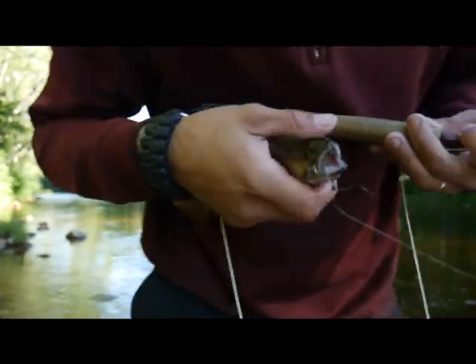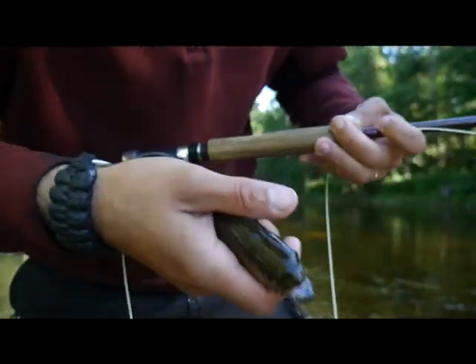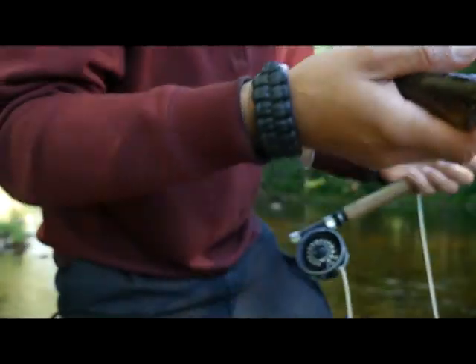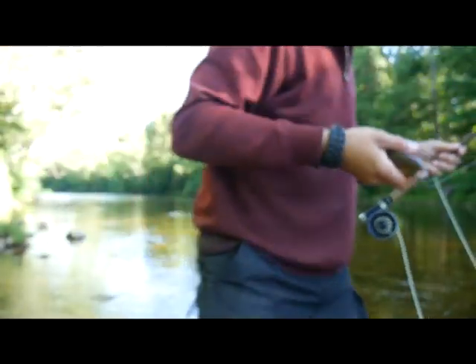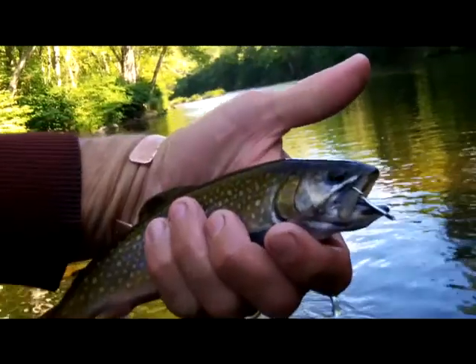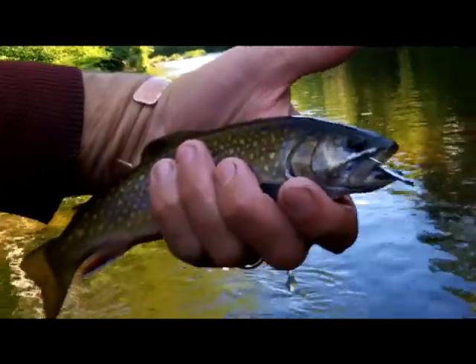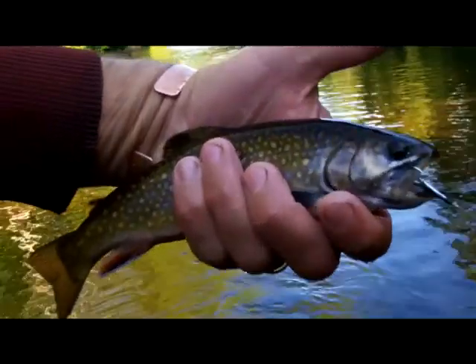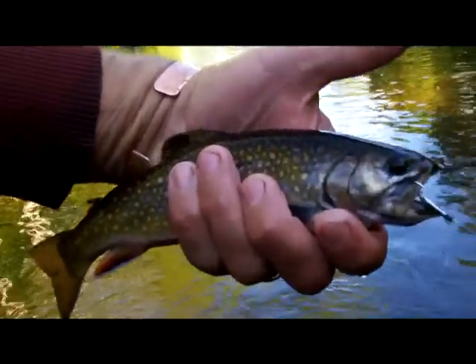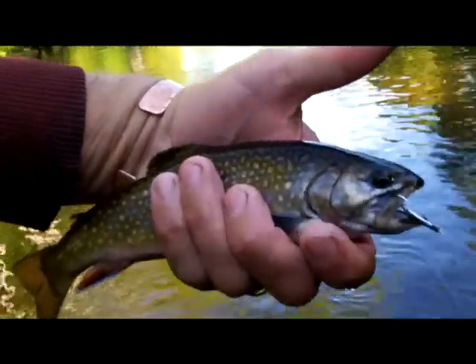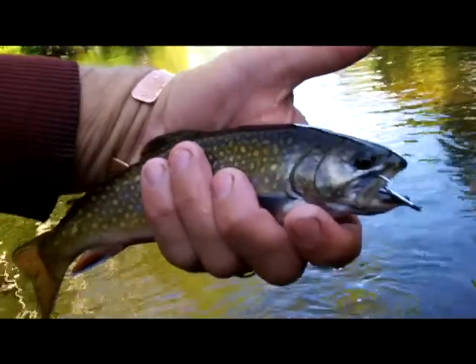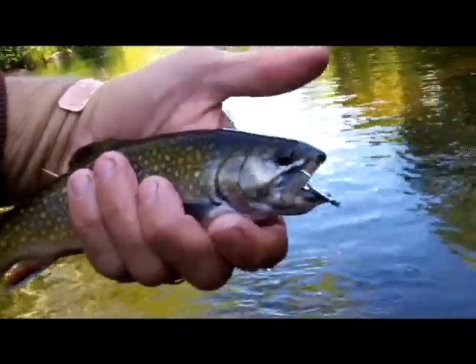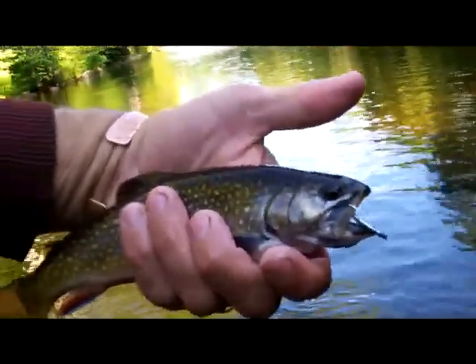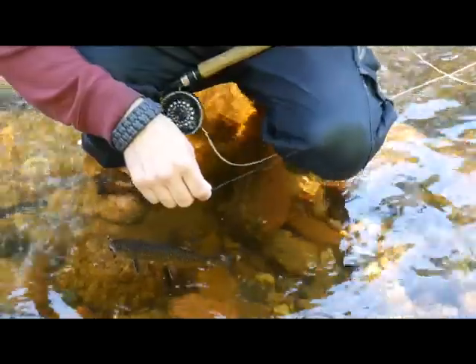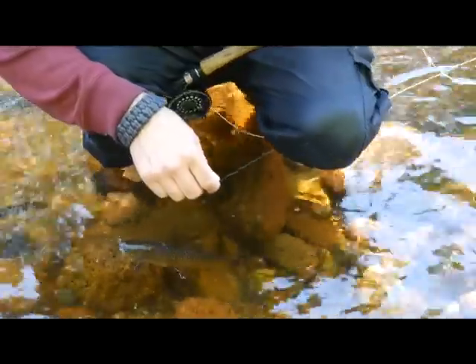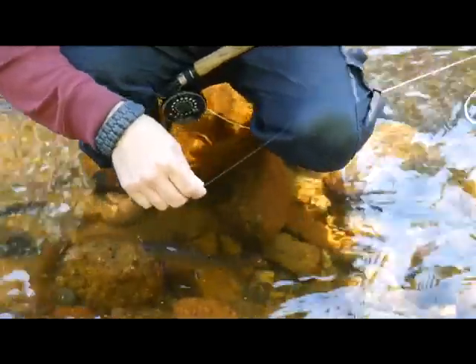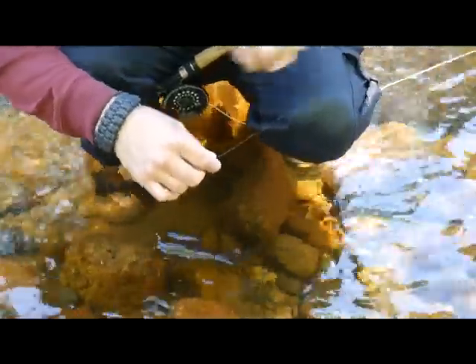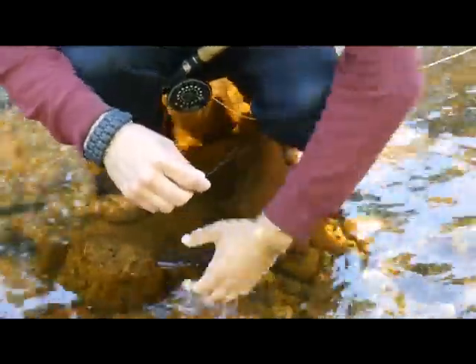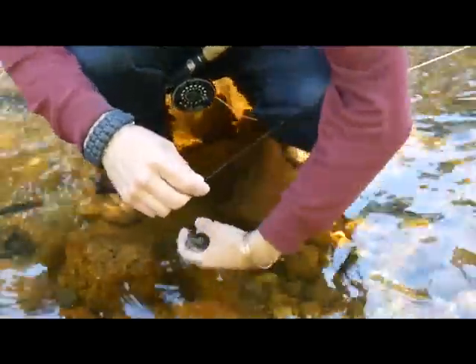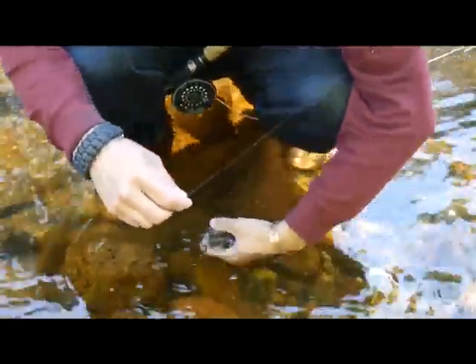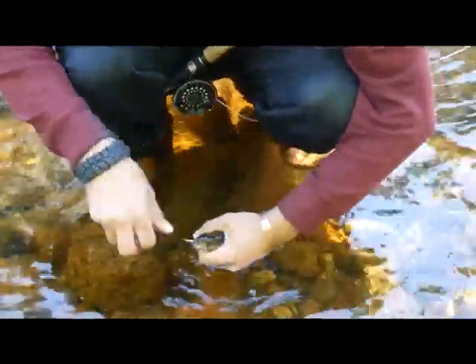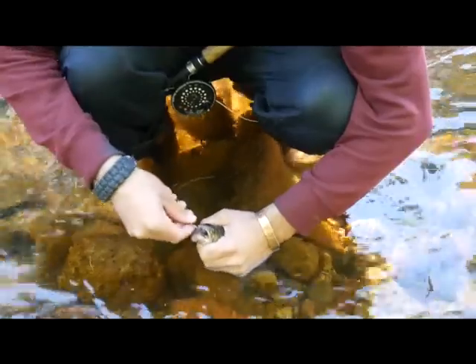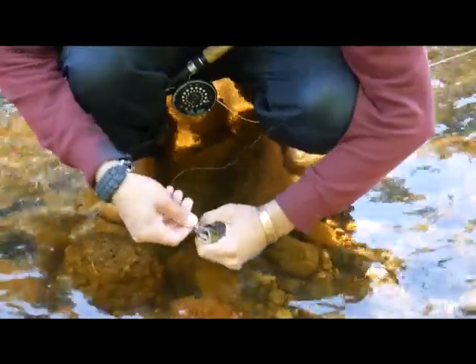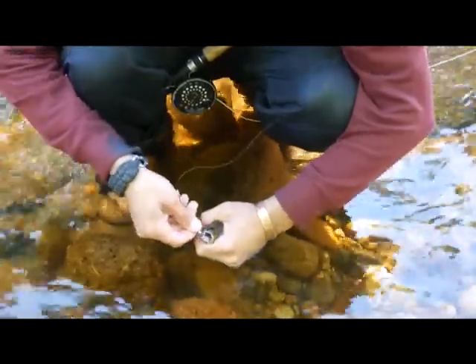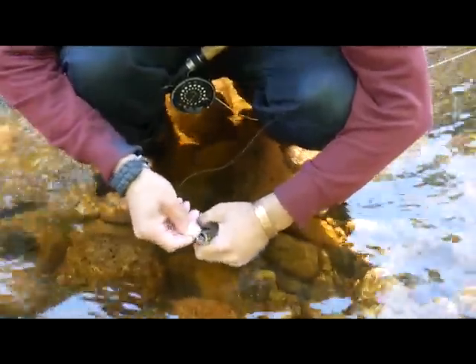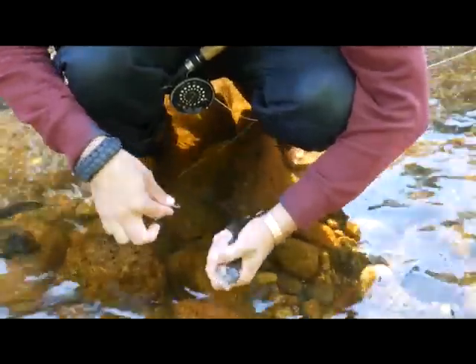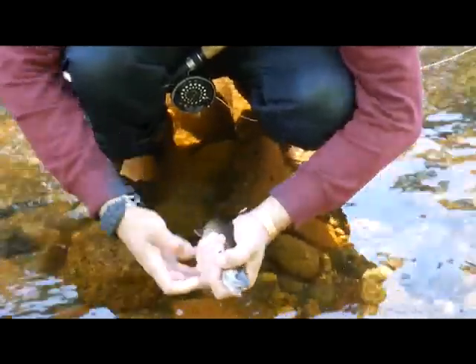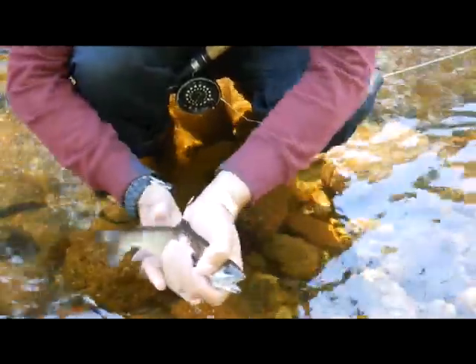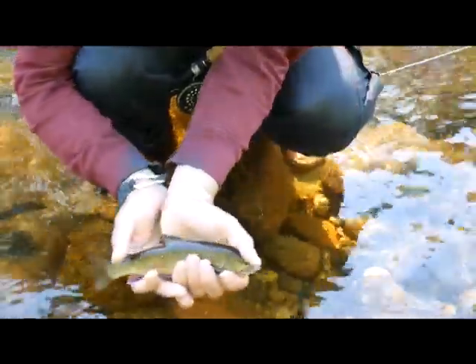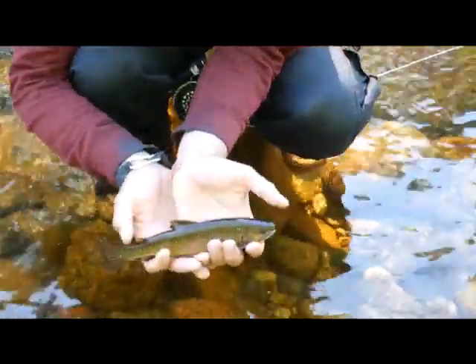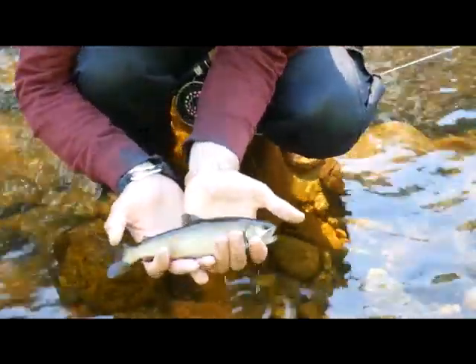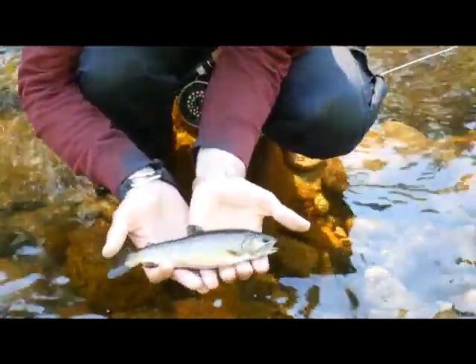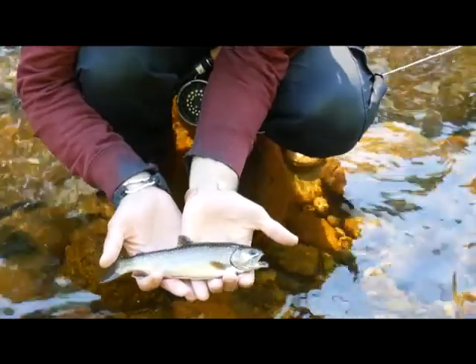Let him go, put him back. There he is — beautiful, beautiful Brookie. We gotta let this guy go, gorgeous, gorgeous fish.